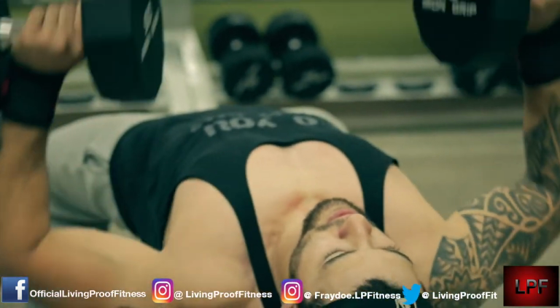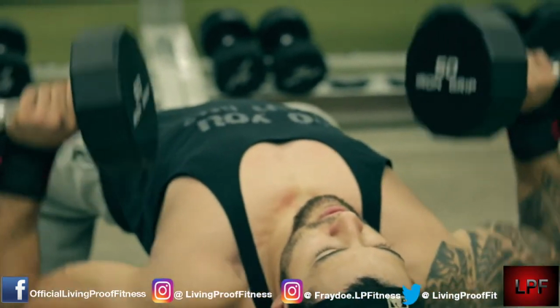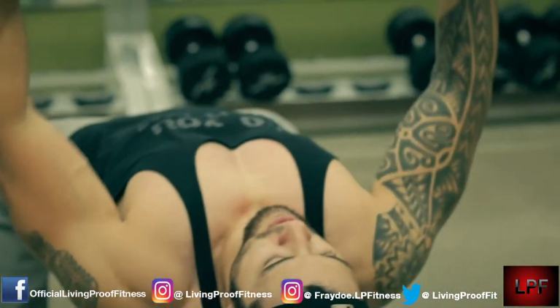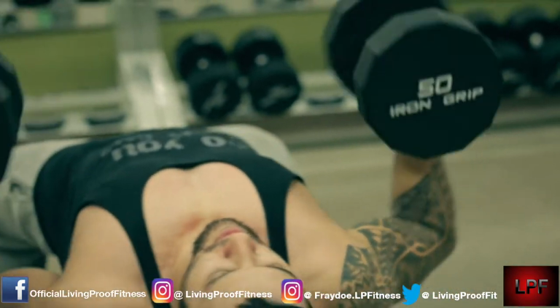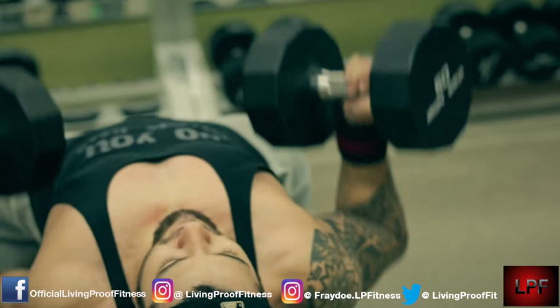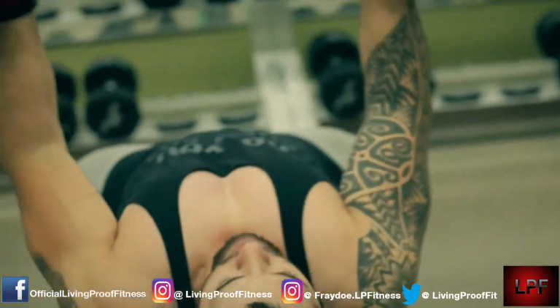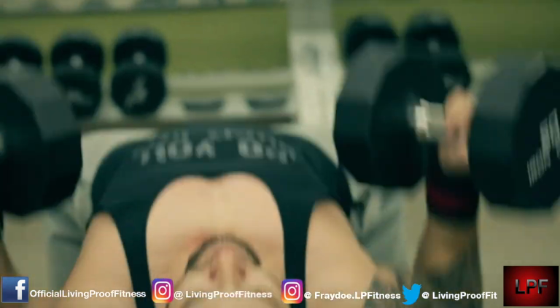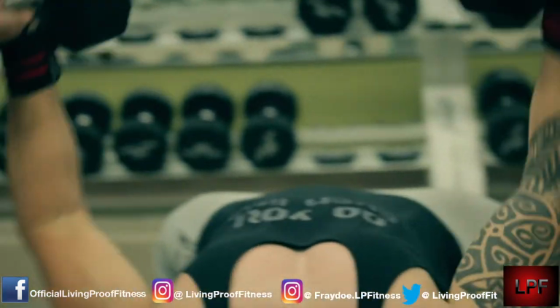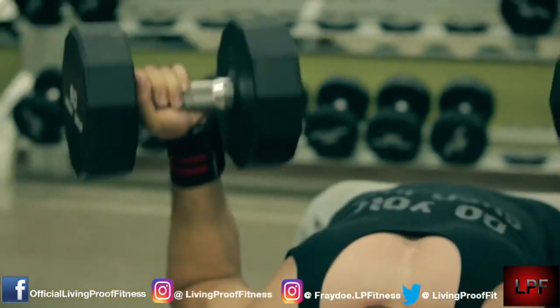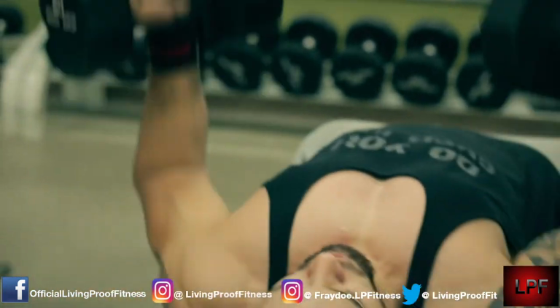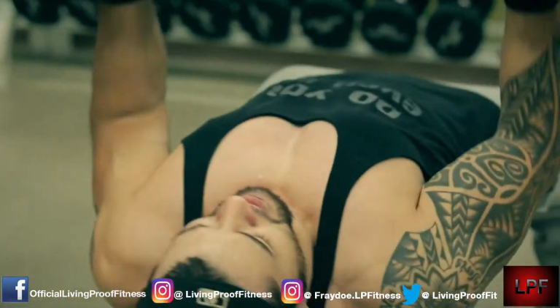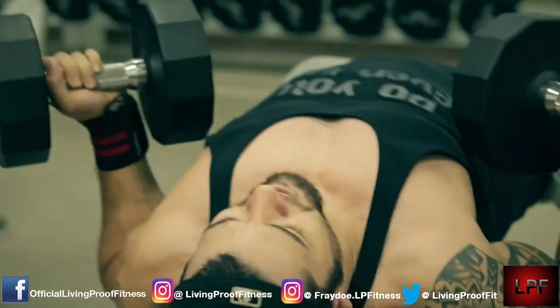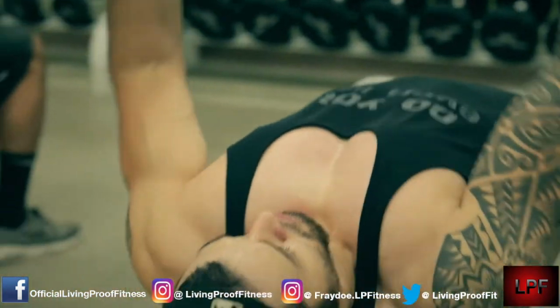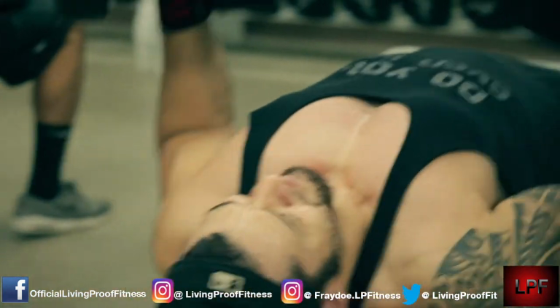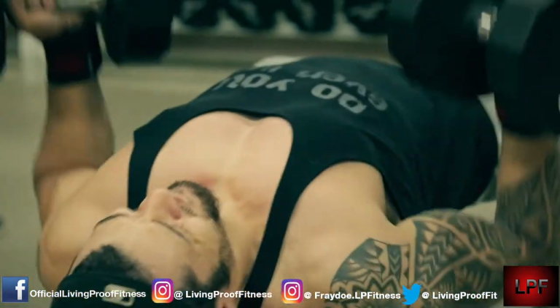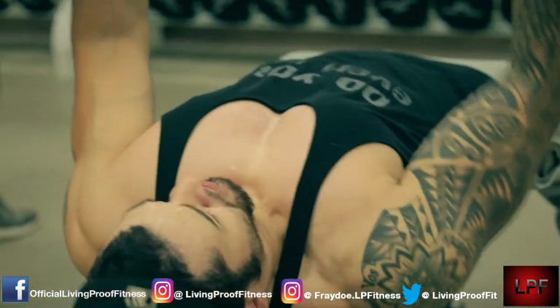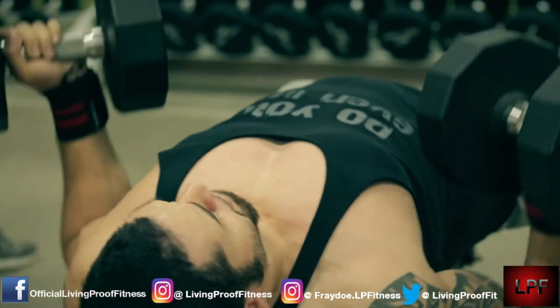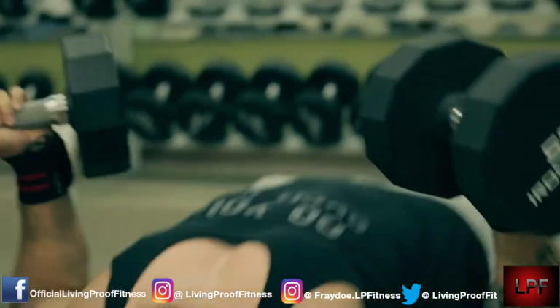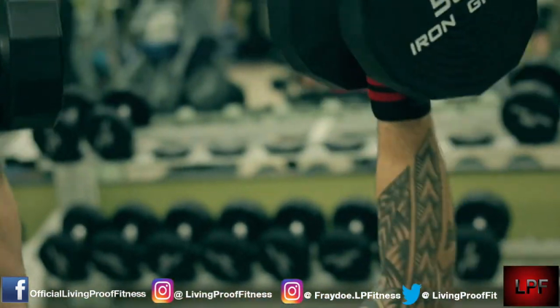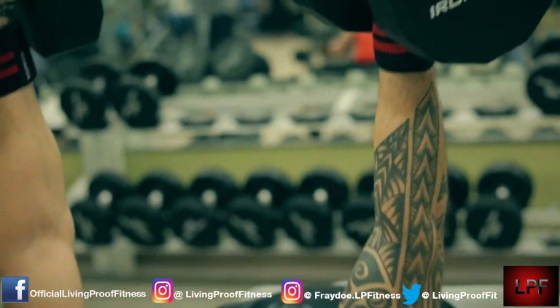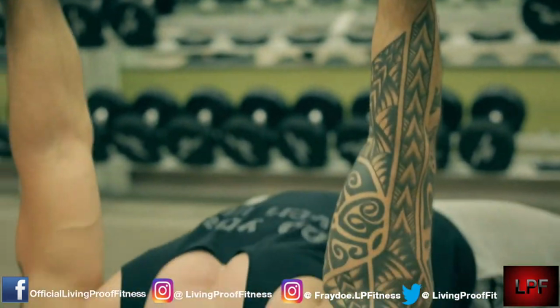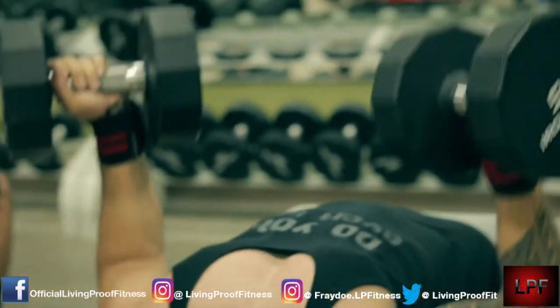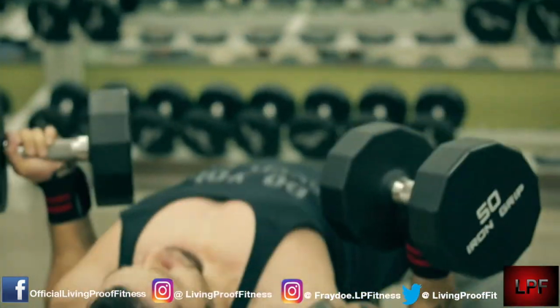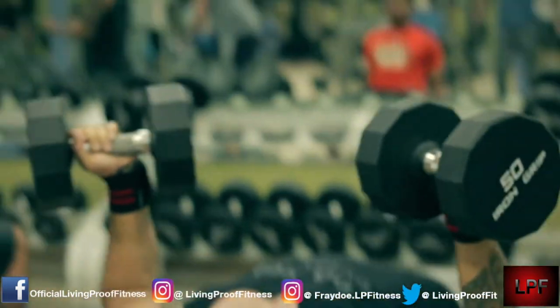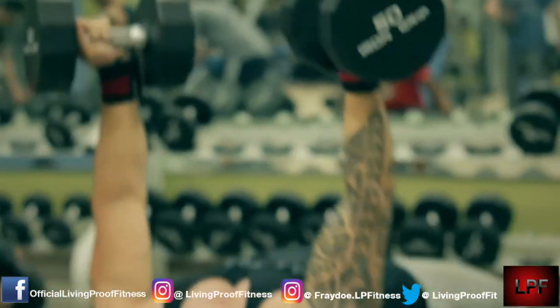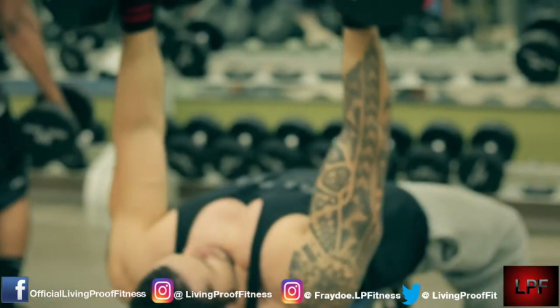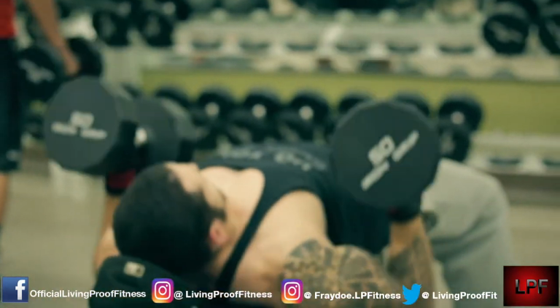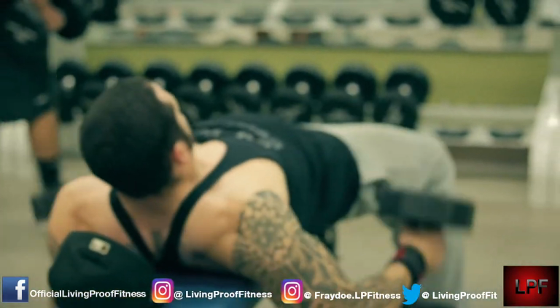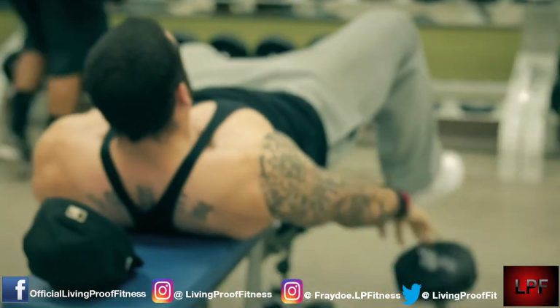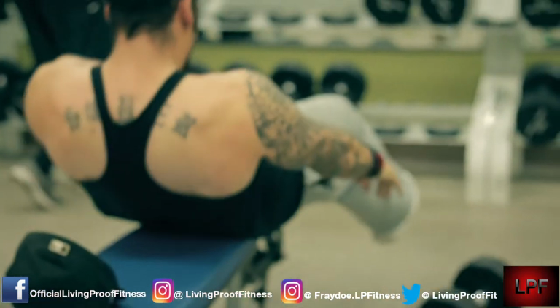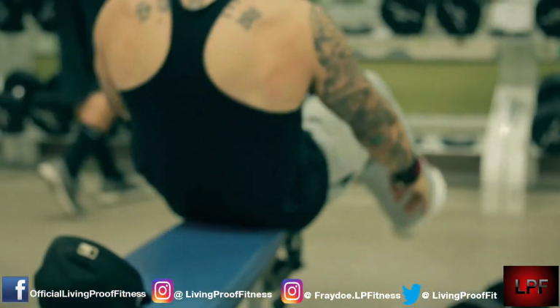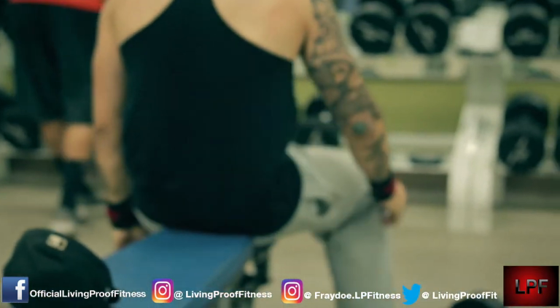I'll go ahead and try to list every single exercise we did this day and post it down in the description, just so you guys can see some of the extra ones that we did that were not posted in the video.